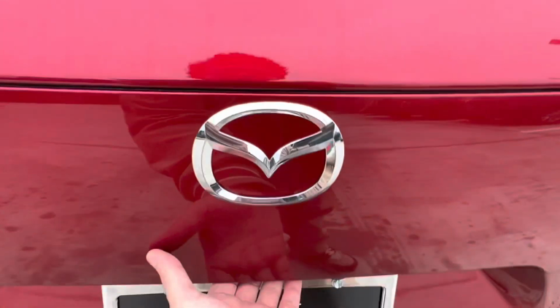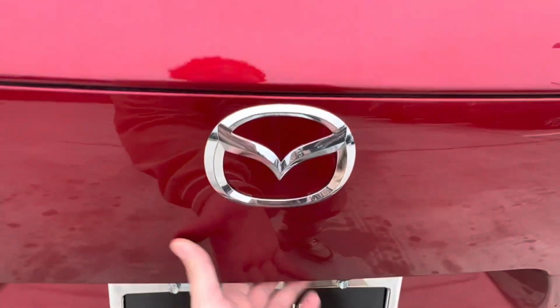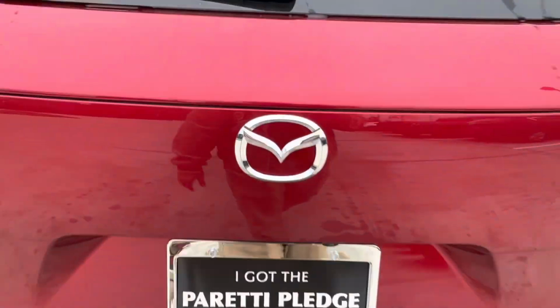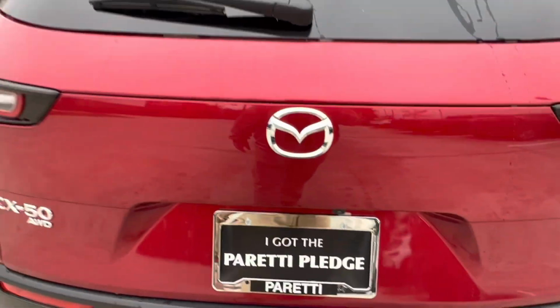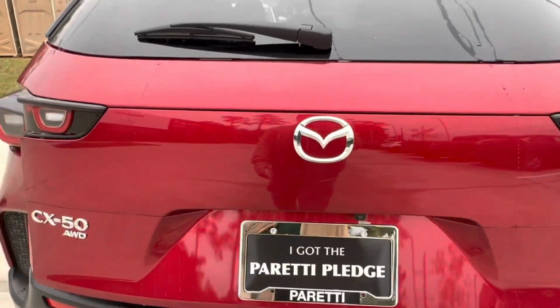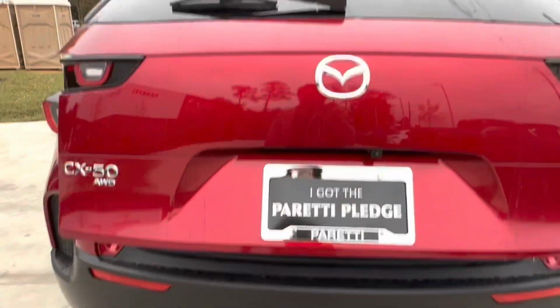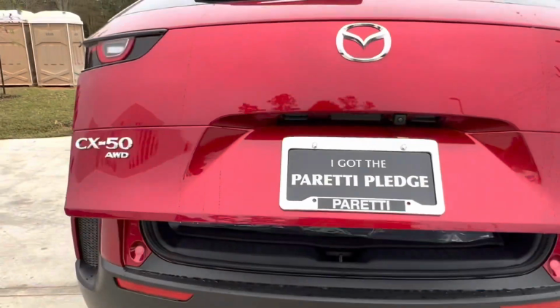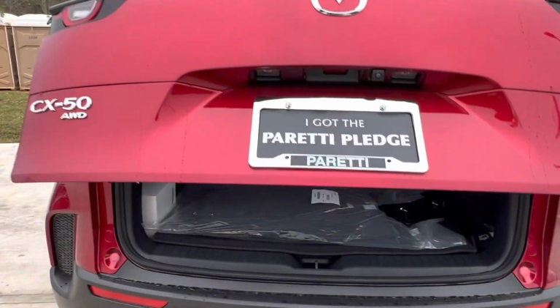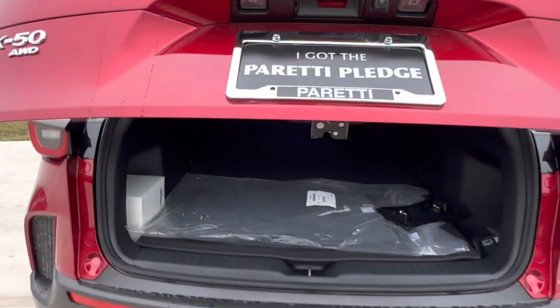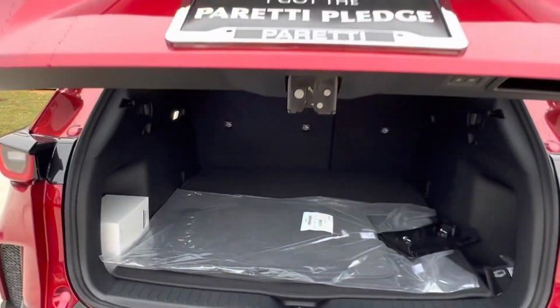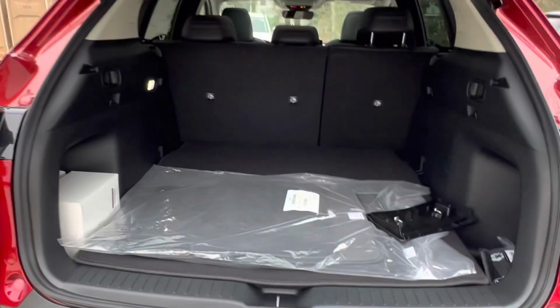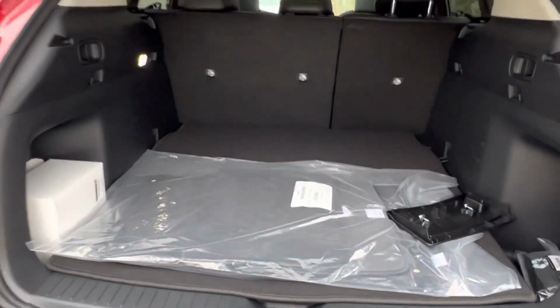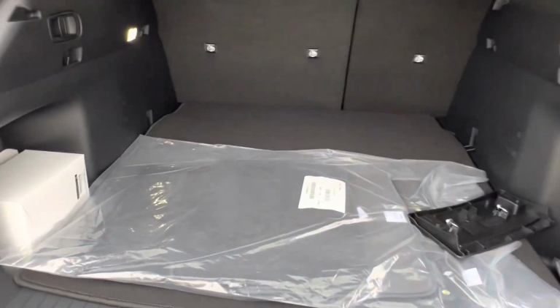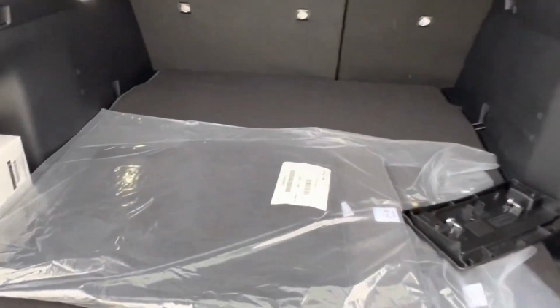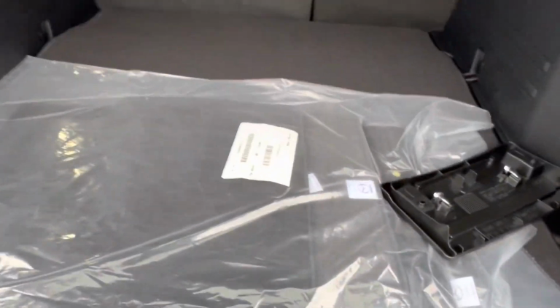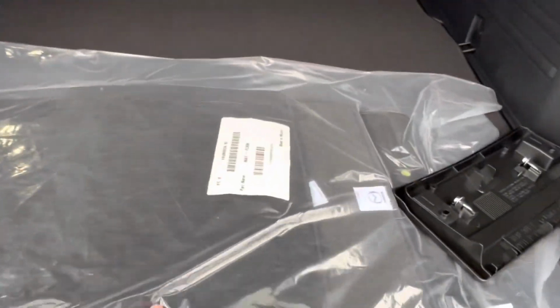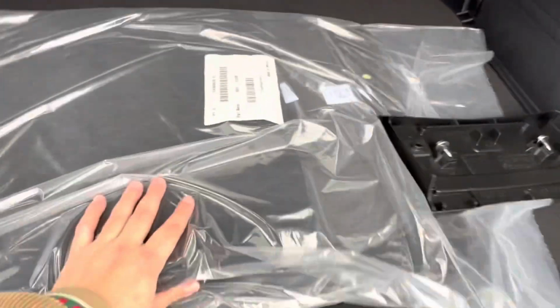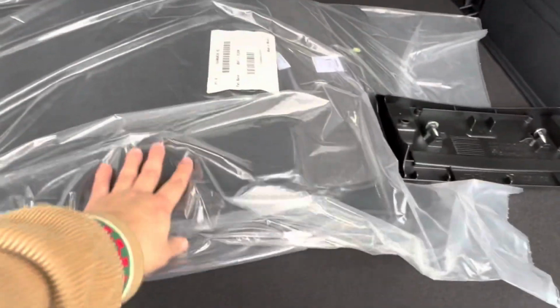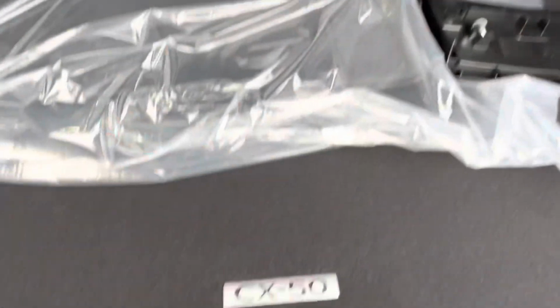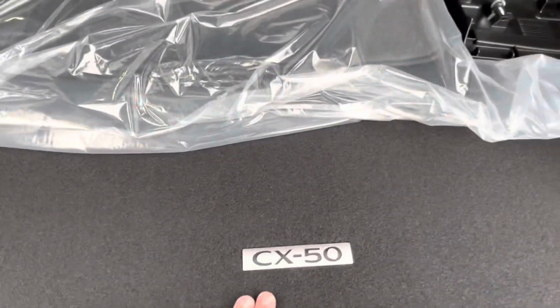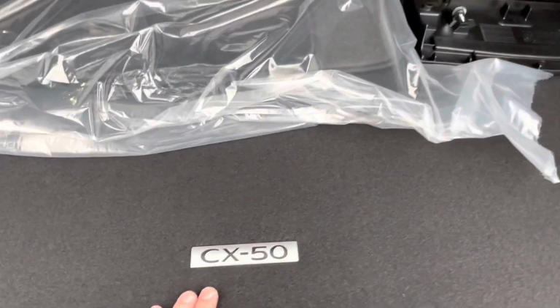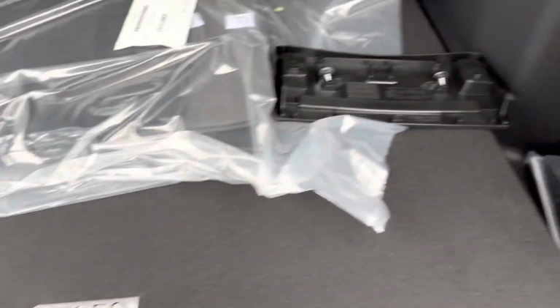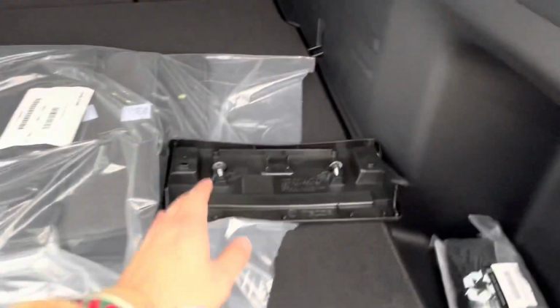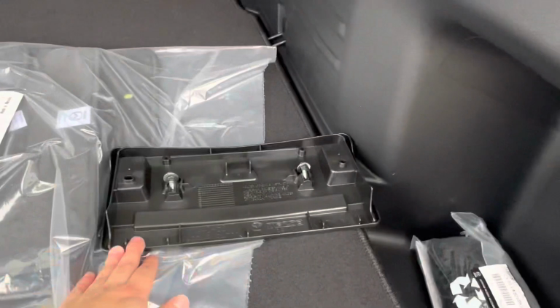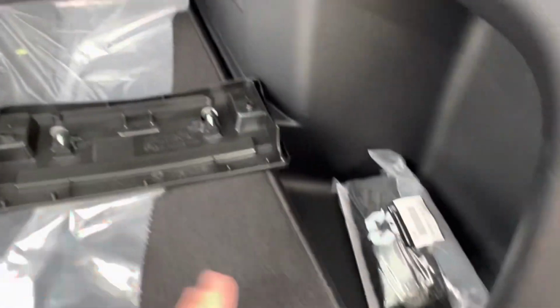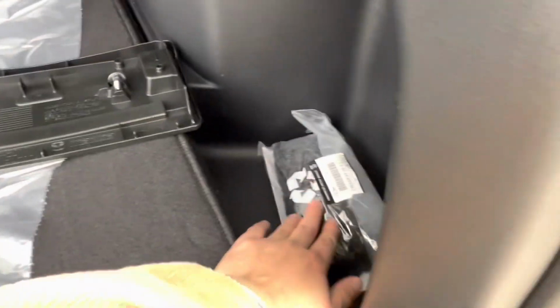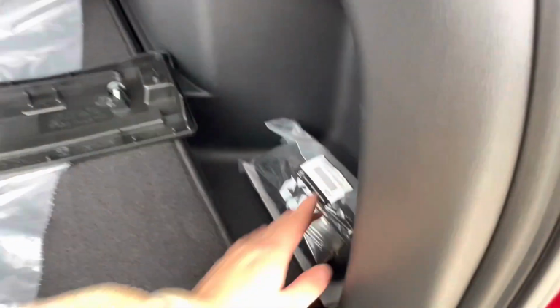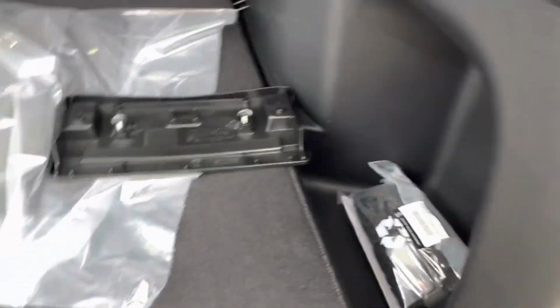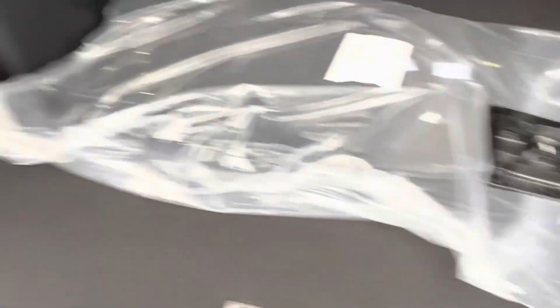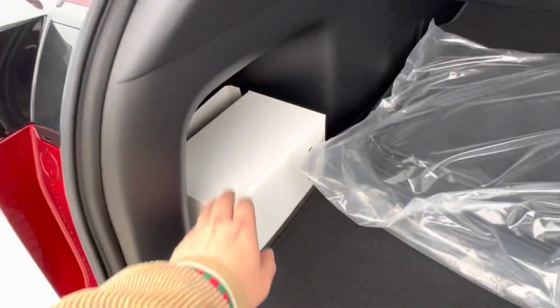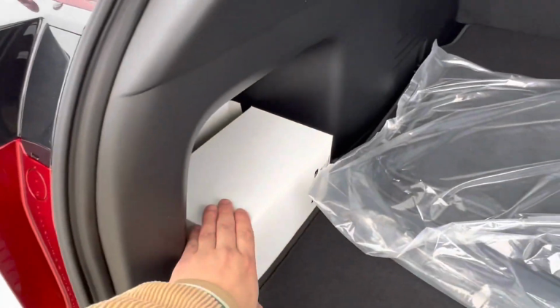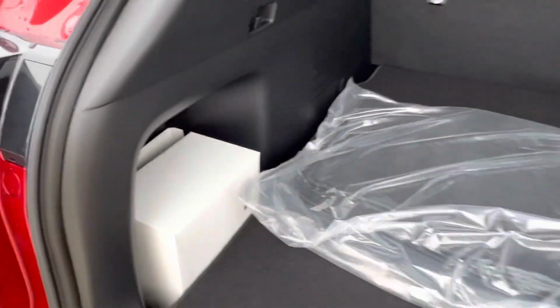Let's go check out the trunk space on our CX-50. Popping open the trunk, we see that we have an automatic liftgate which opens automatically, and back here we have a couple of accessories including the original fabric mats that came with the vehicle, our CX-50 cargo mat, the front license plate holder, our cargo net, and some cargo blocks.